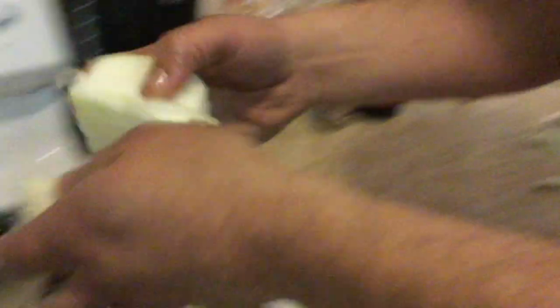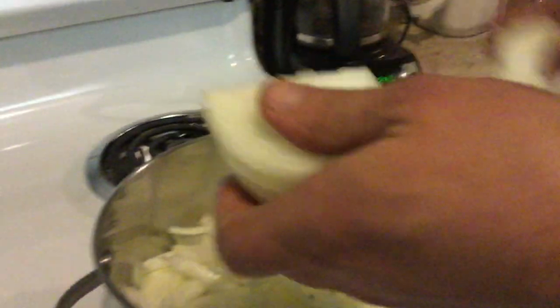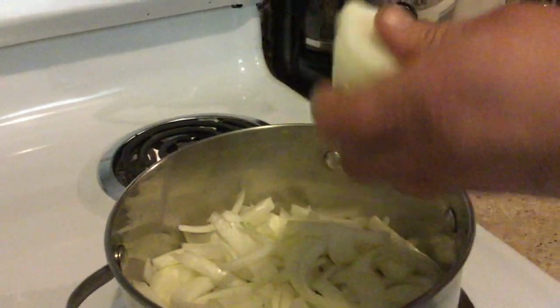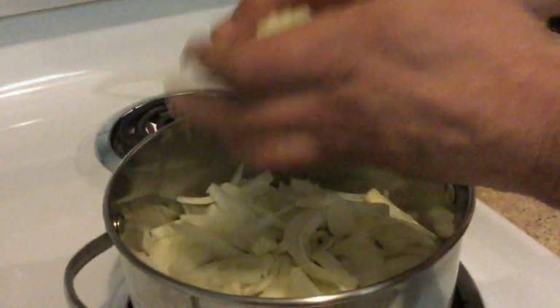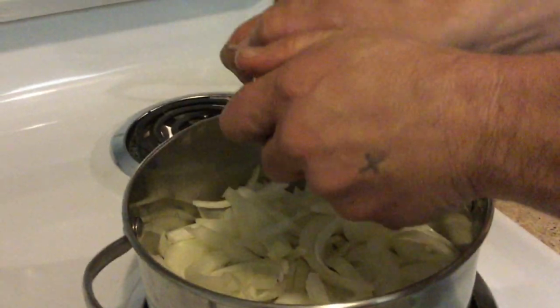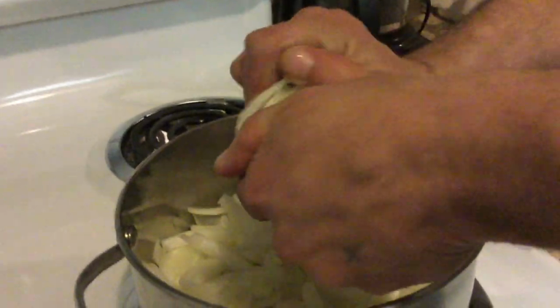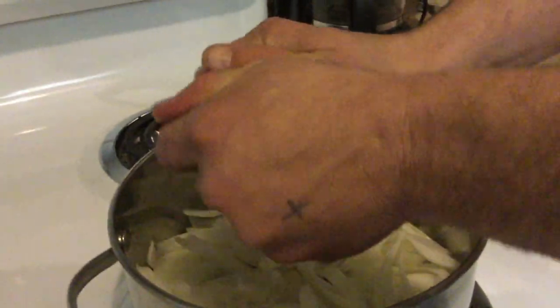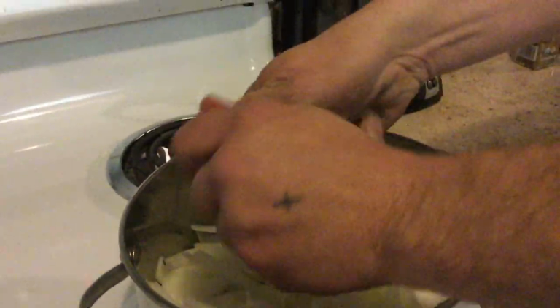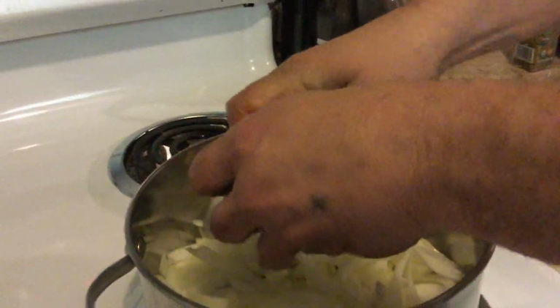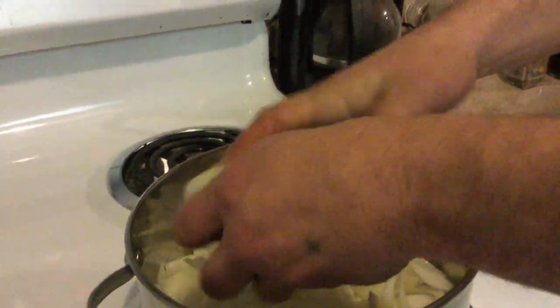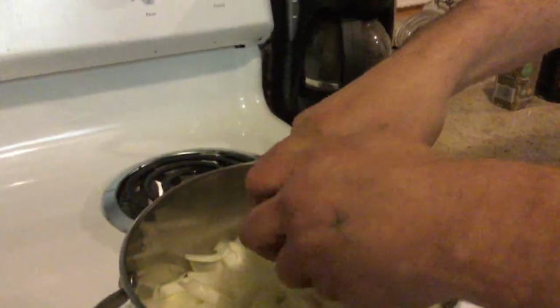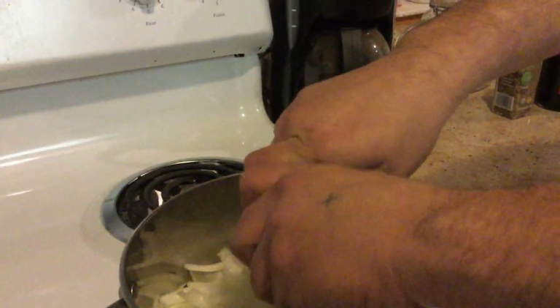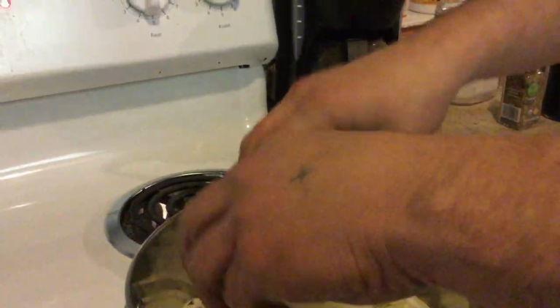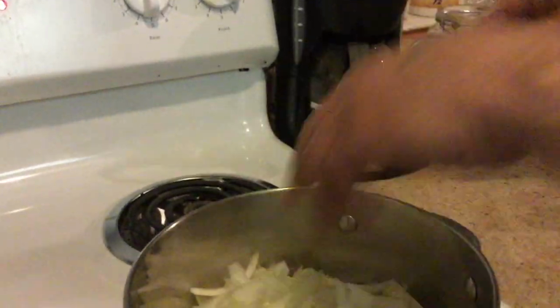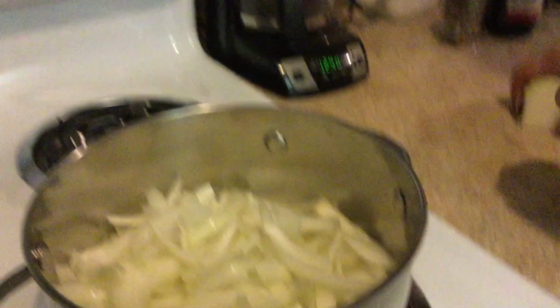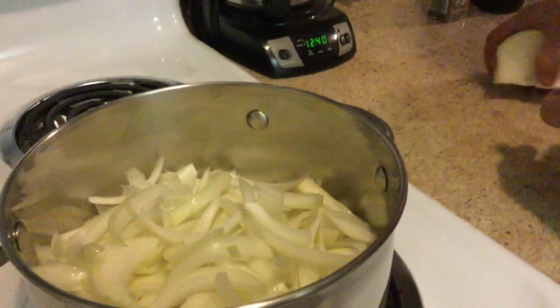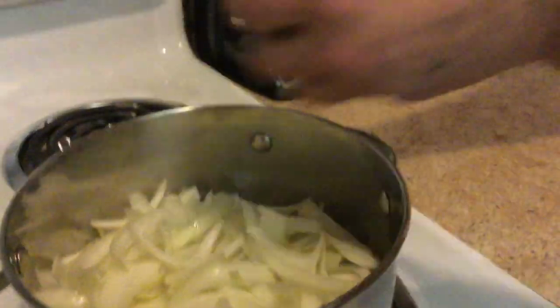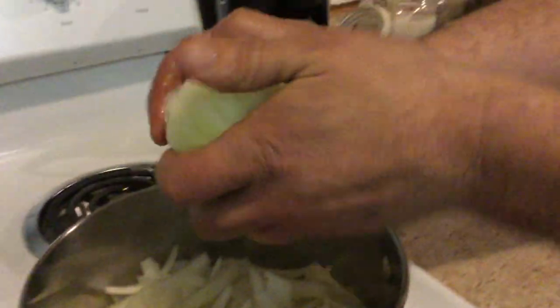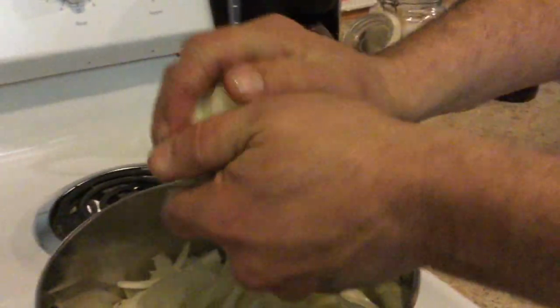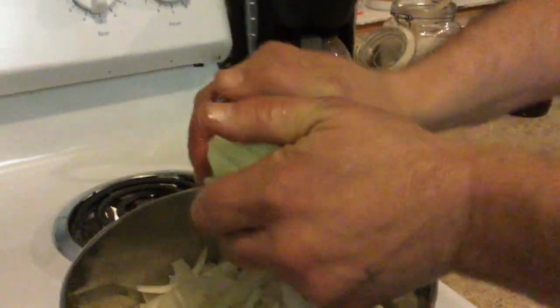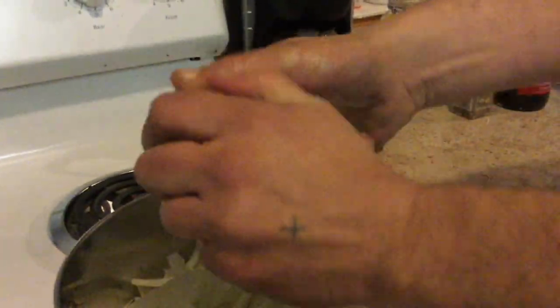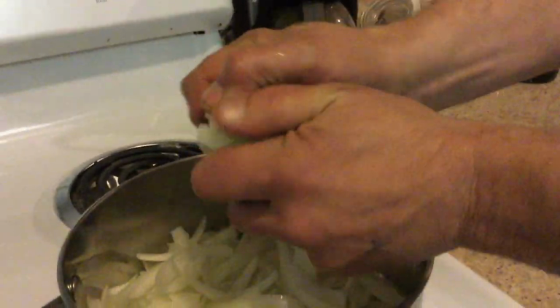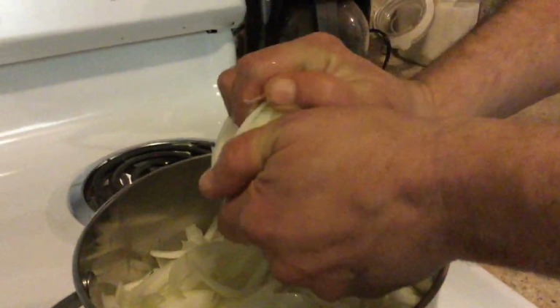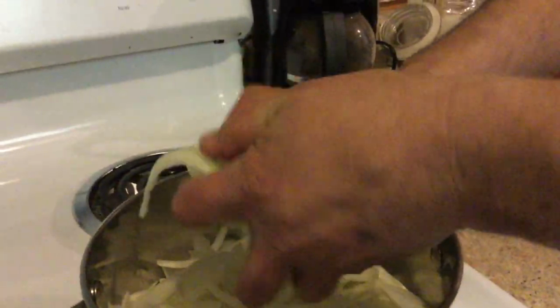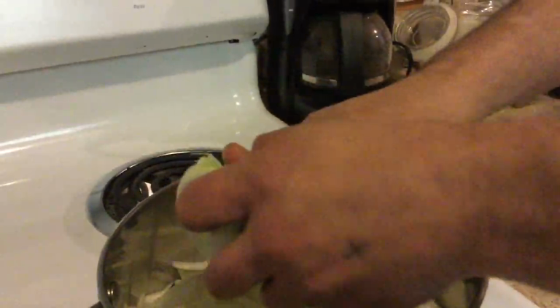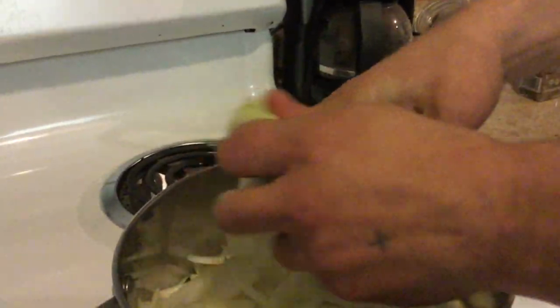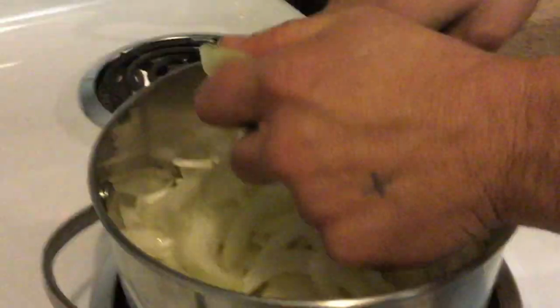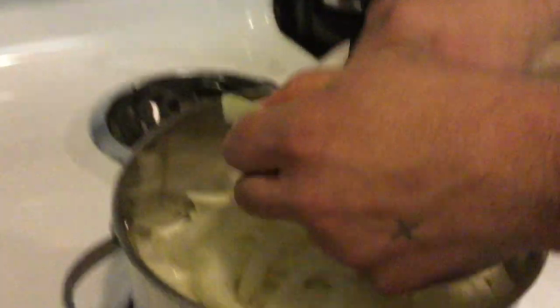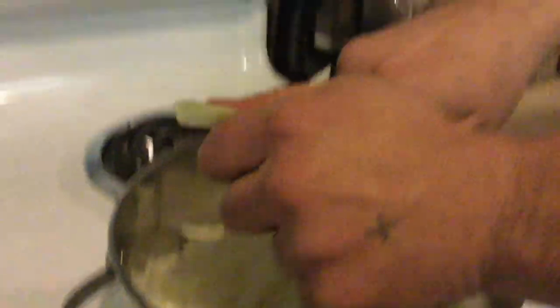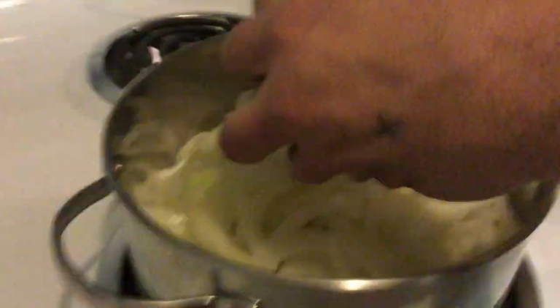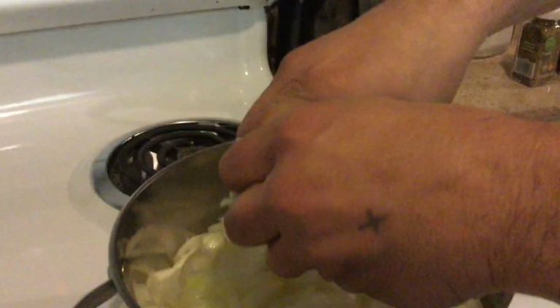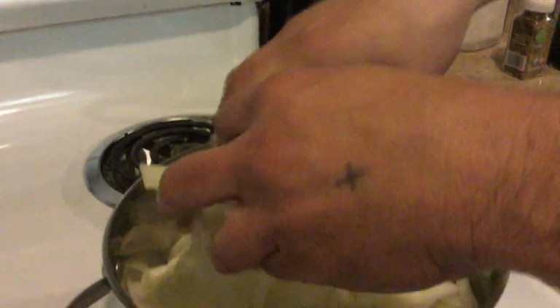Chances are we're not going to use both of the fucking onions, because like I said, they're big-ass fucking onions. You want to use sweet white onions. Use anything else and your French onion's going to taste like shit.